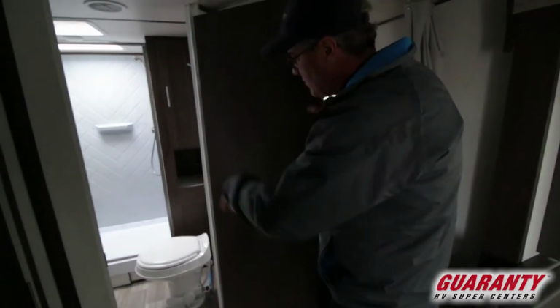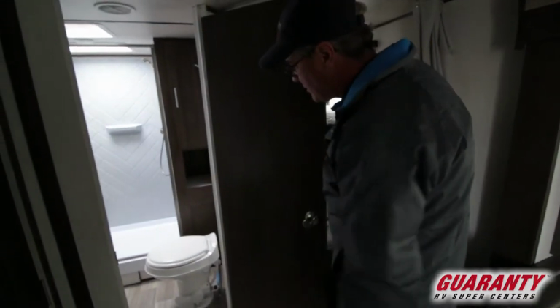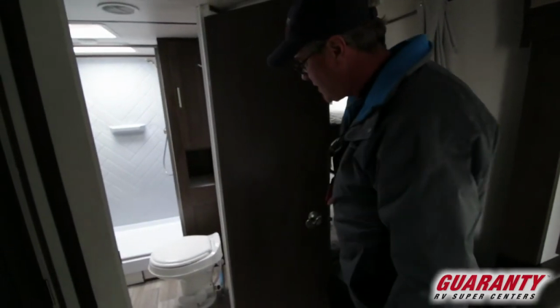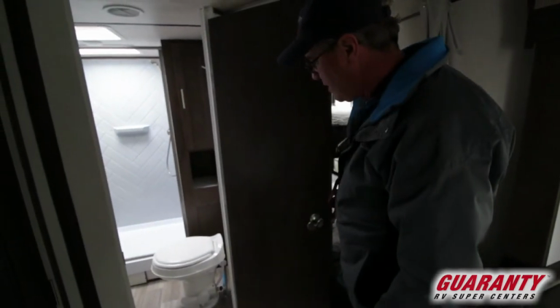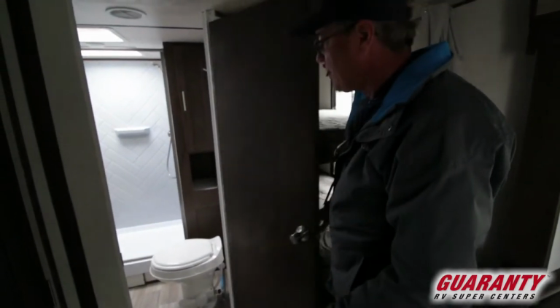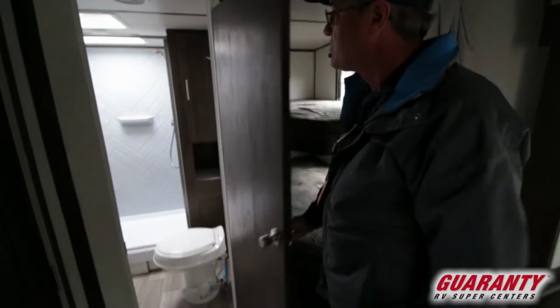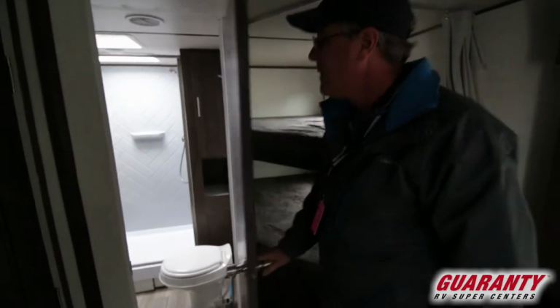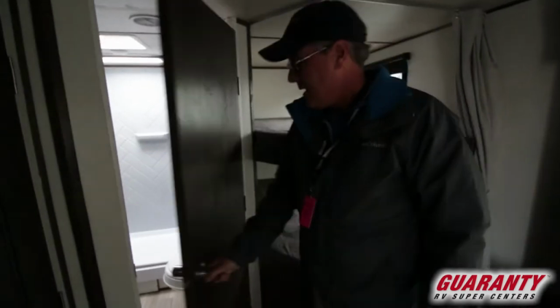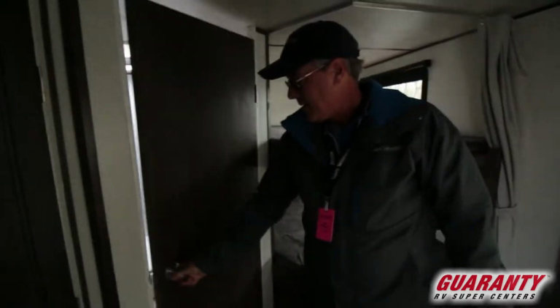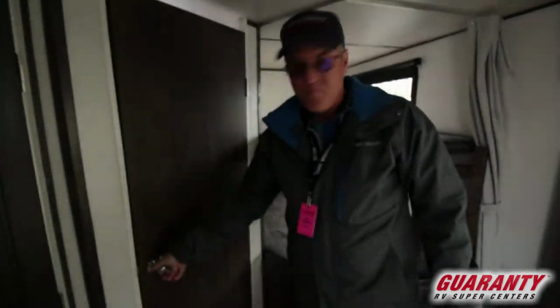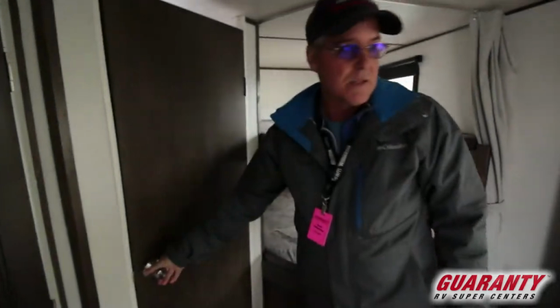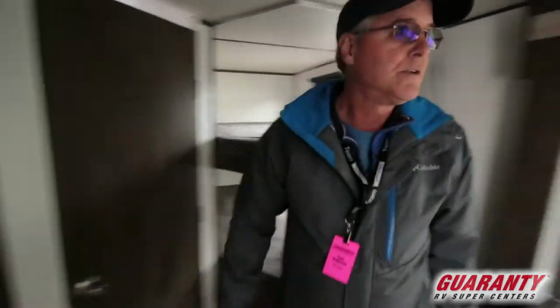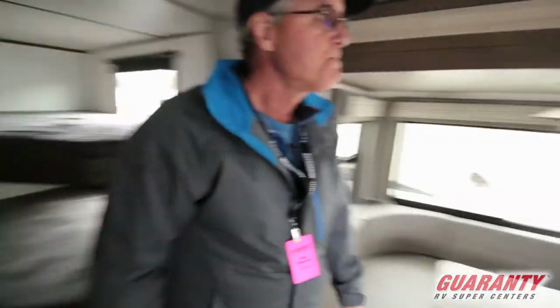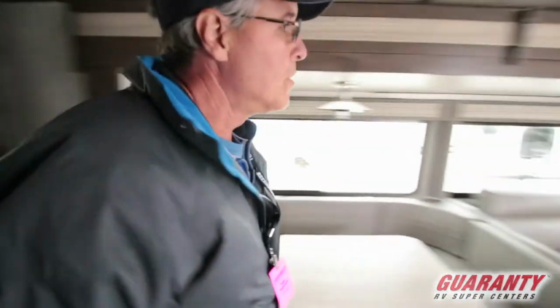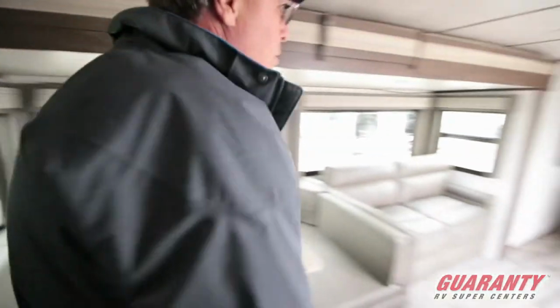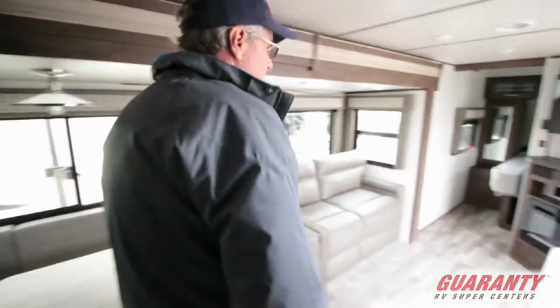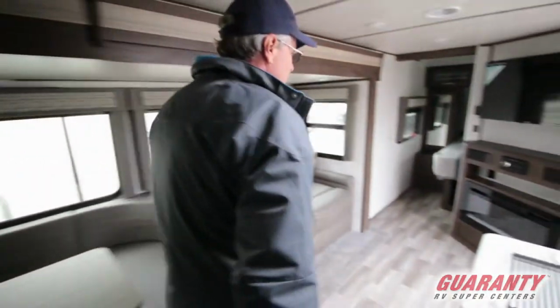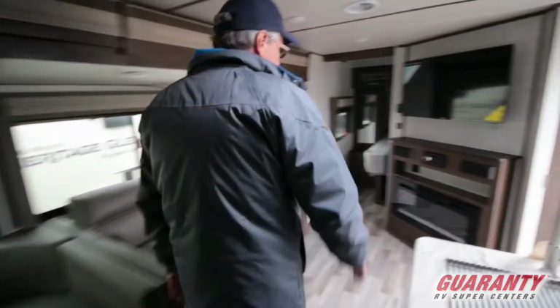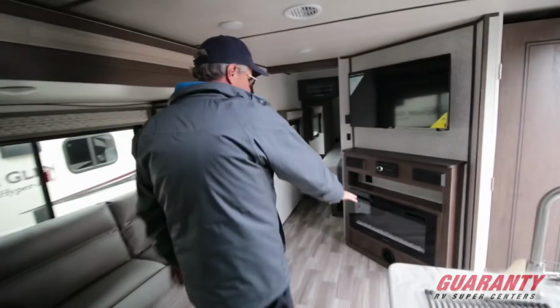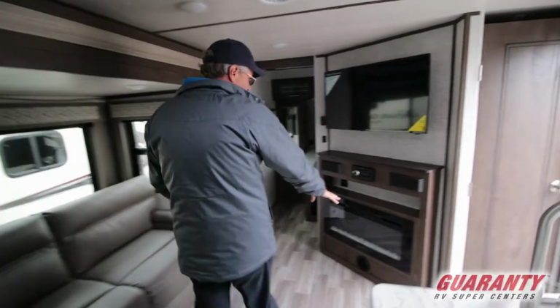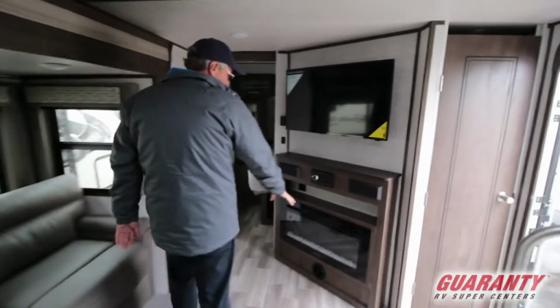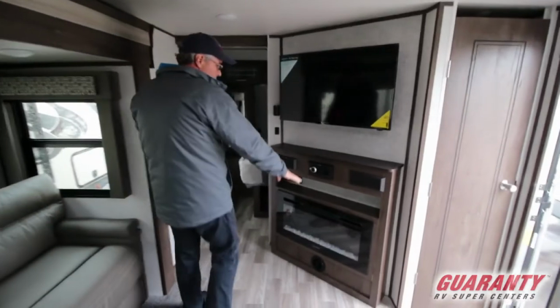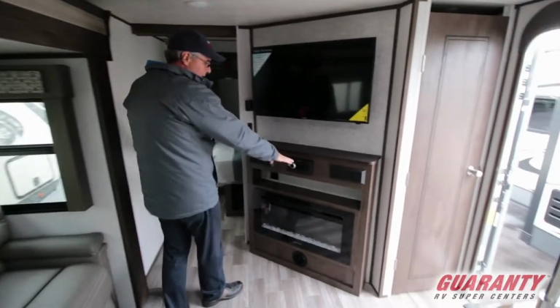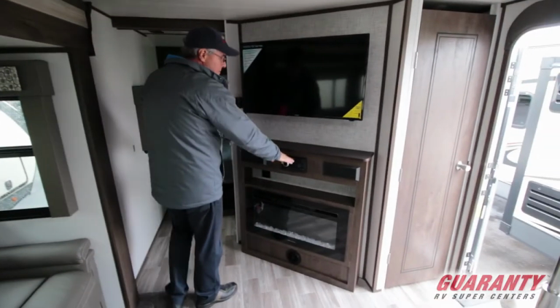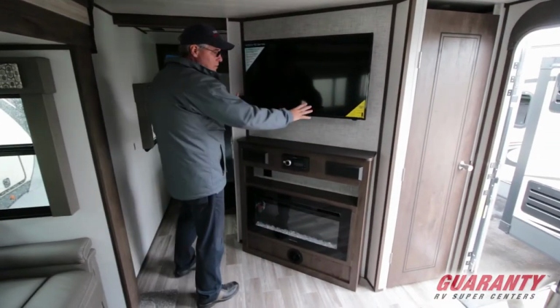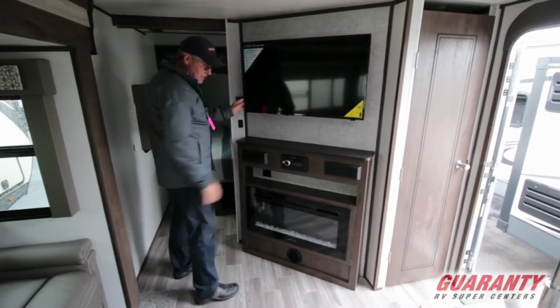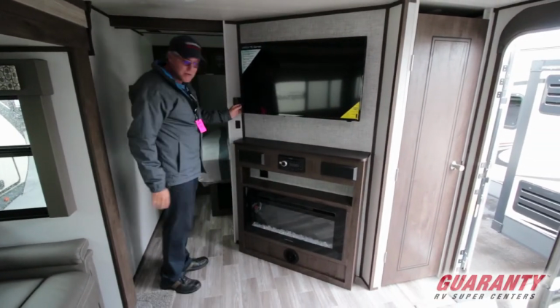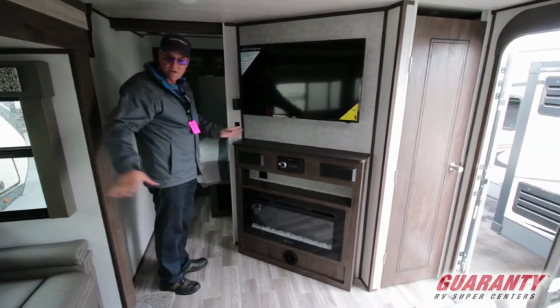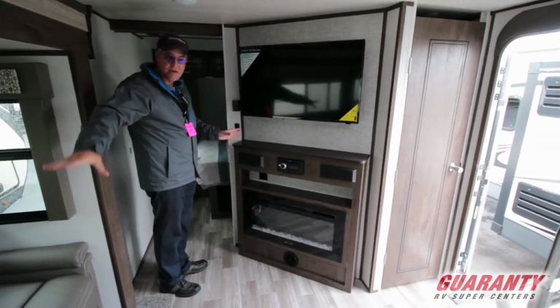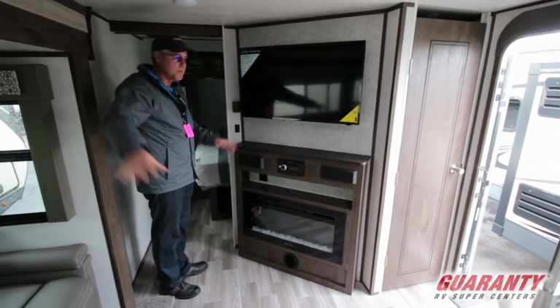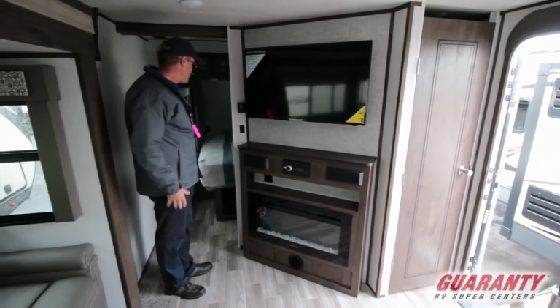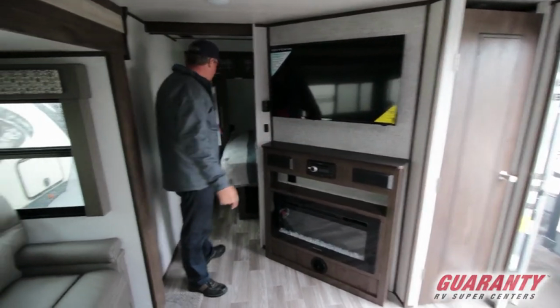You have a good size shower, a foot pedal flush toilet. When you look over into the front area, there's a fireplace and an entertainment center with a big TV, so you can see it from pretty much all of the living area.